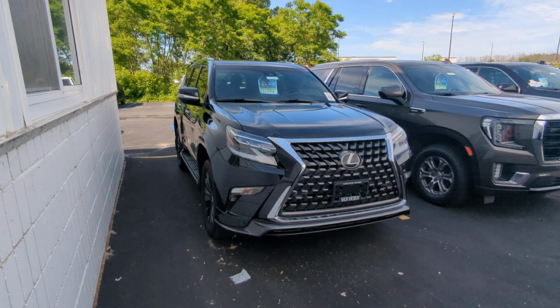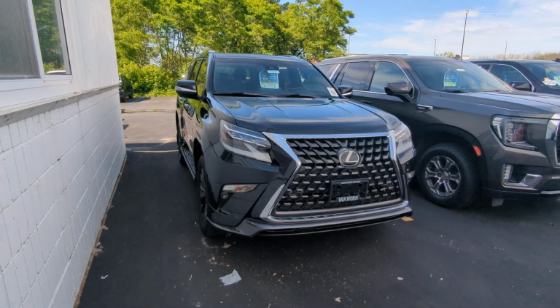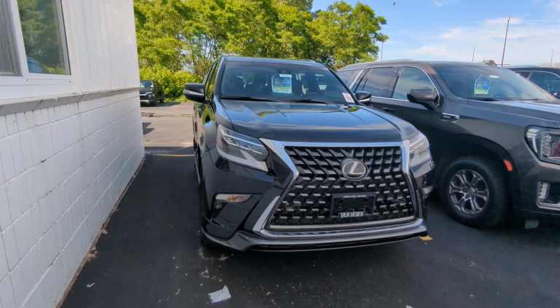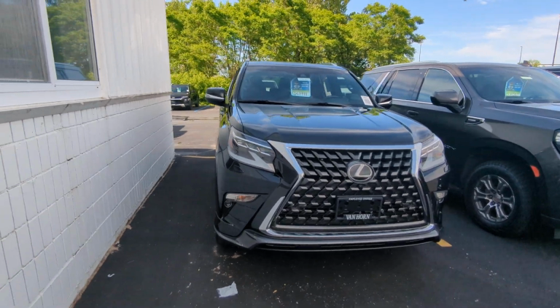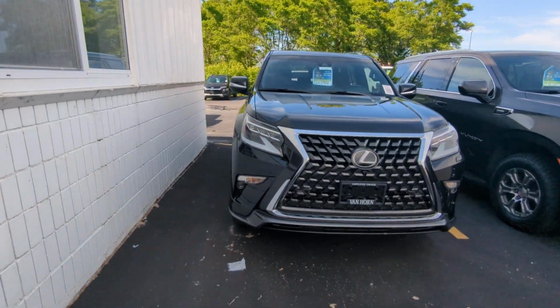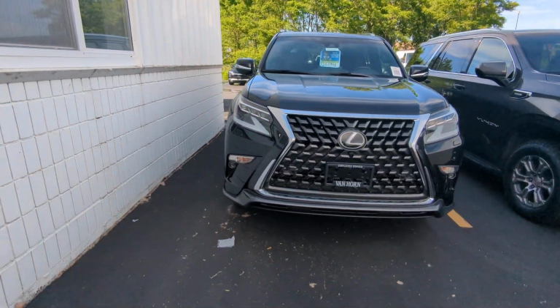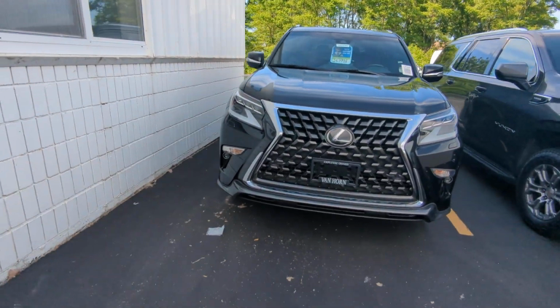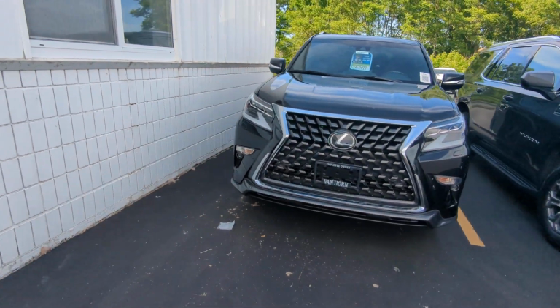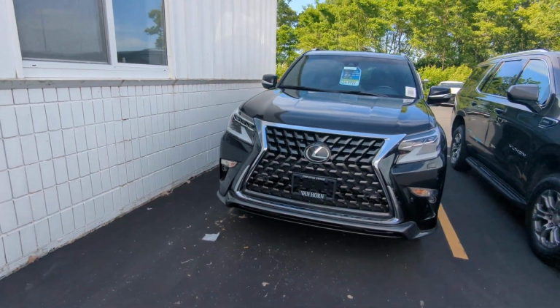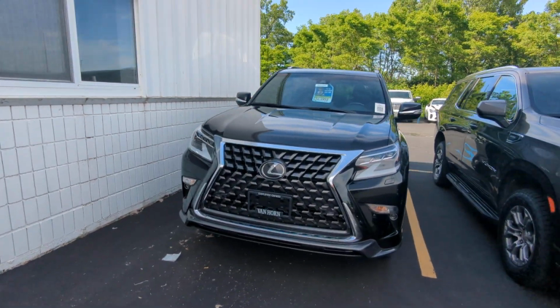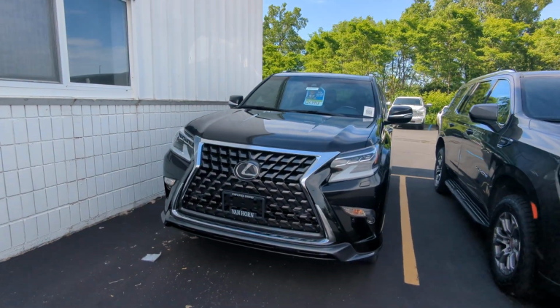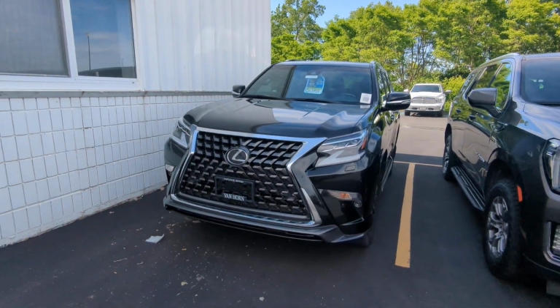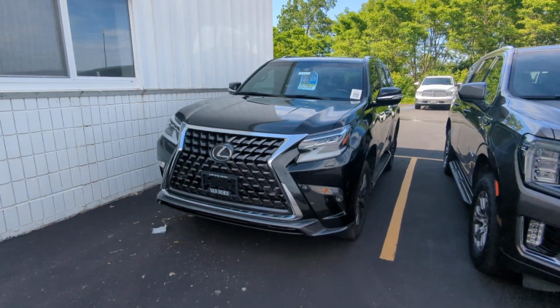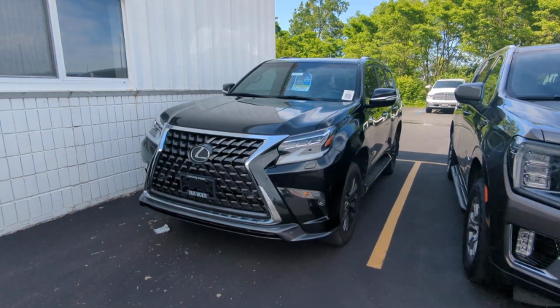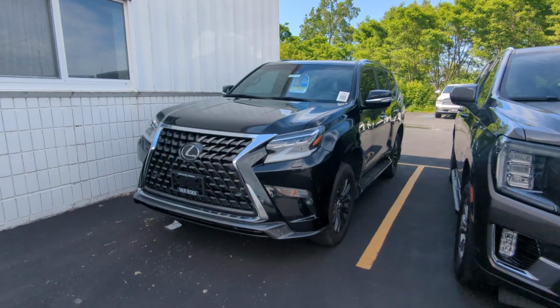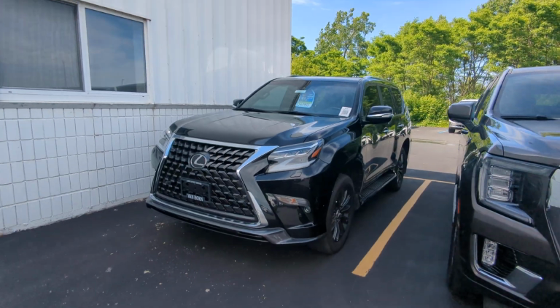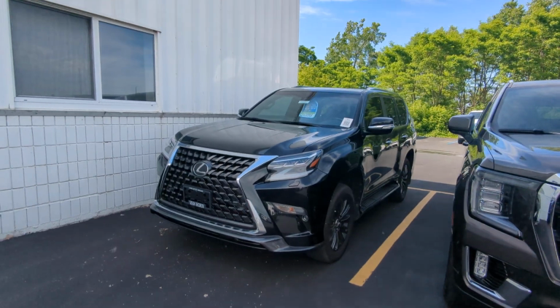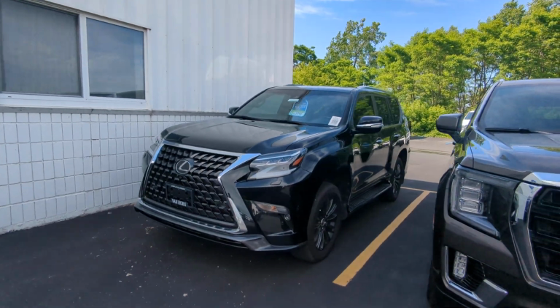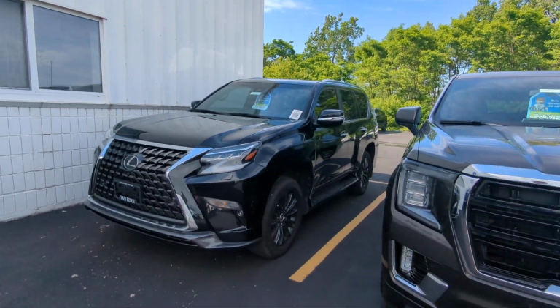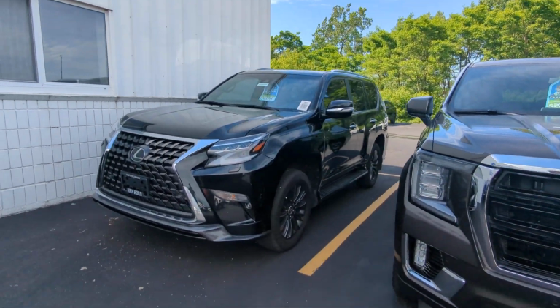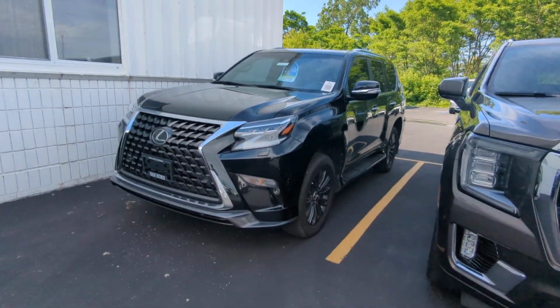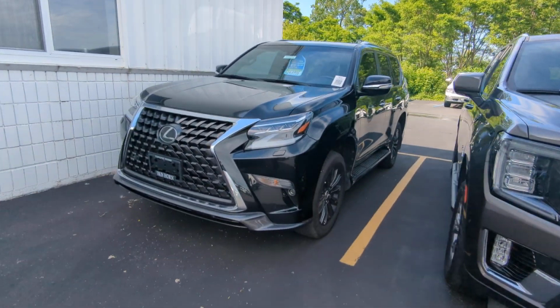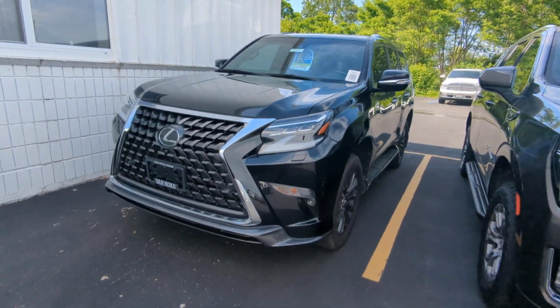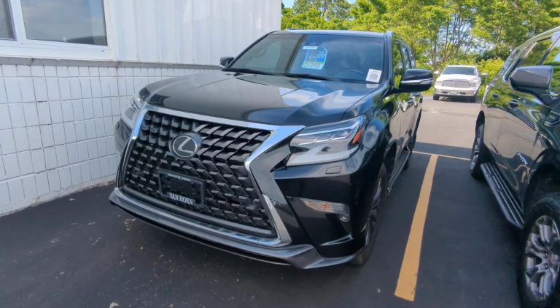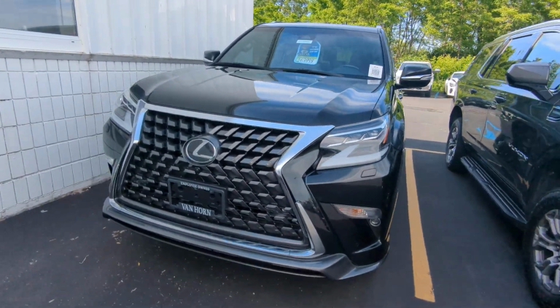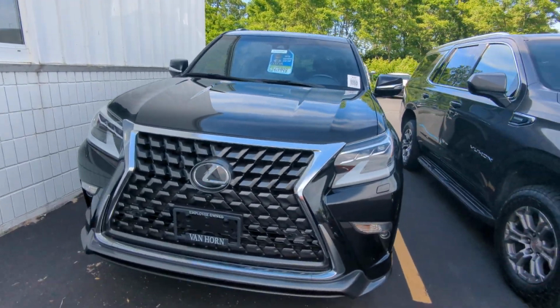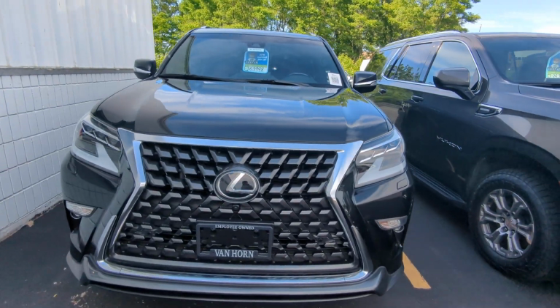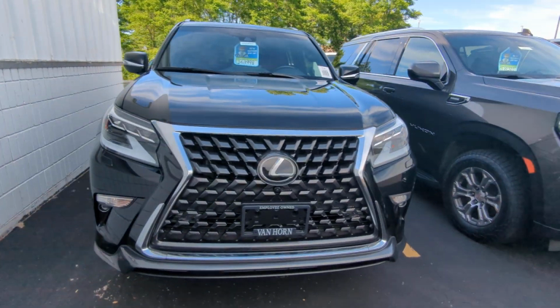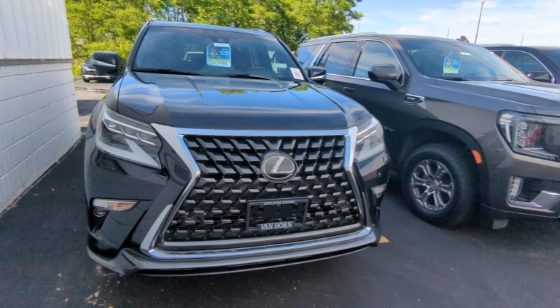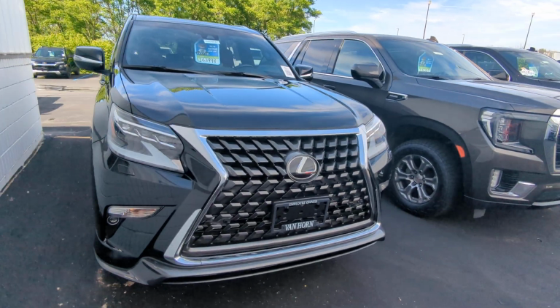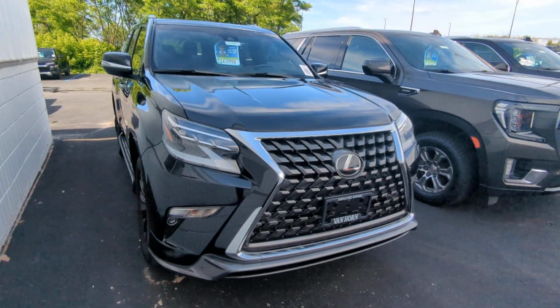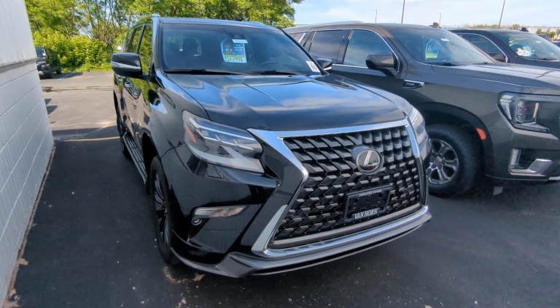Hey there, it's Logan at Van Horn Chevrolet doing a quick little walk around of your new 2023 Lexus GX 460 Luxury. I'm going to do my best to point out any paint defects, scratches, or anything like that.